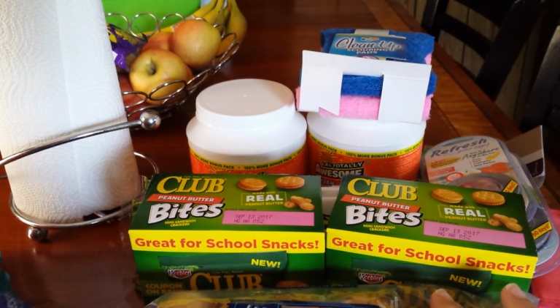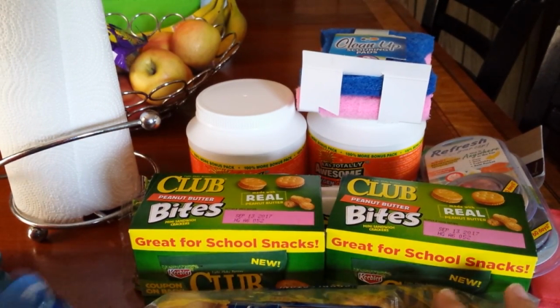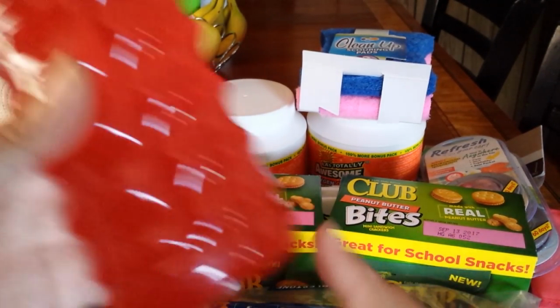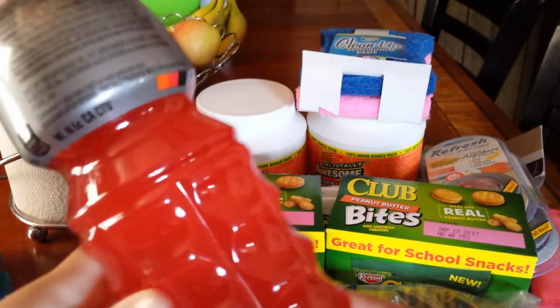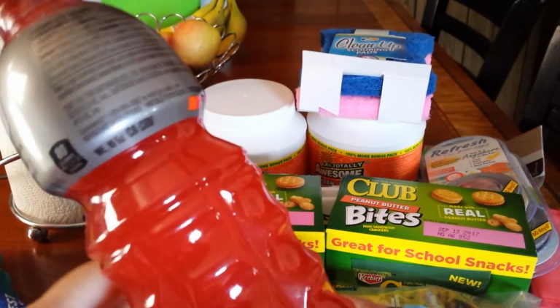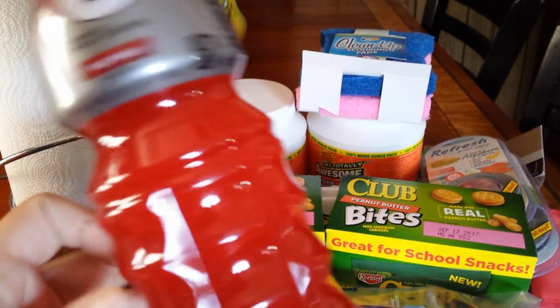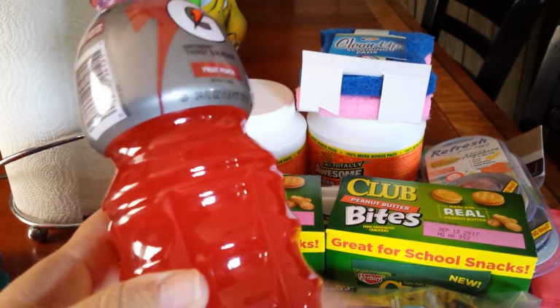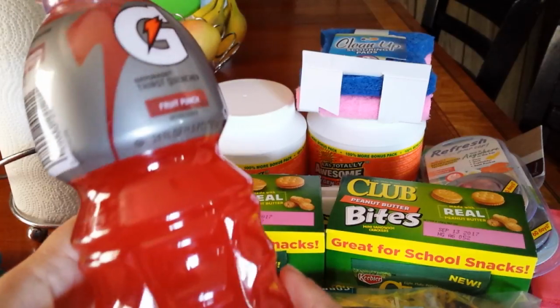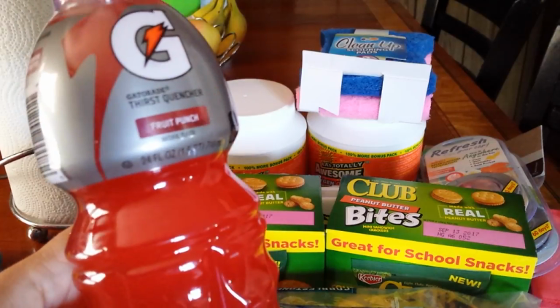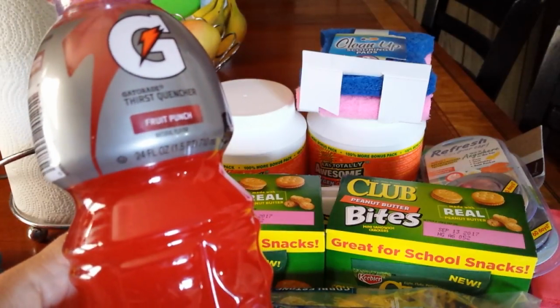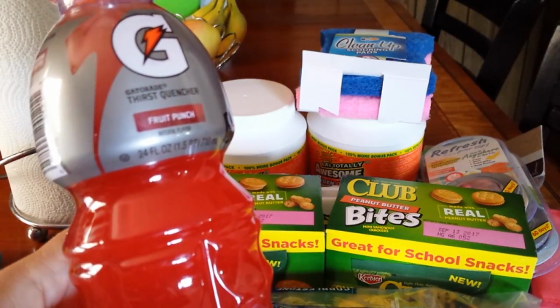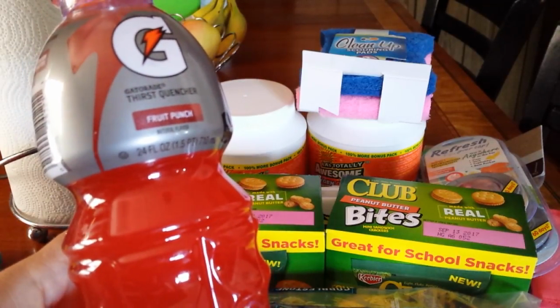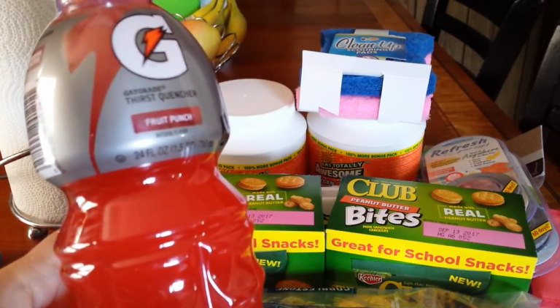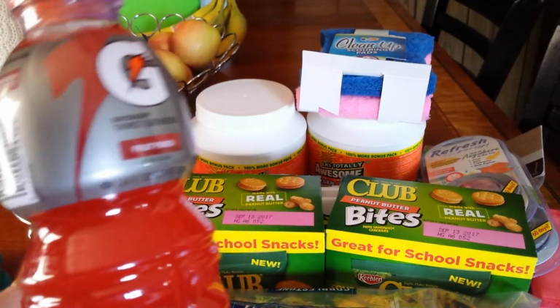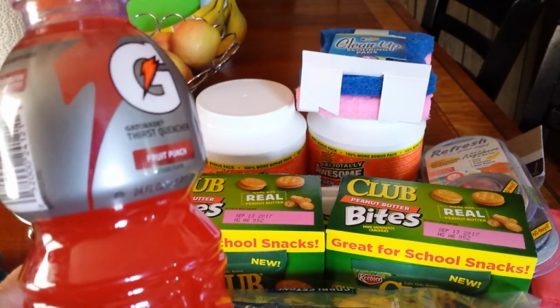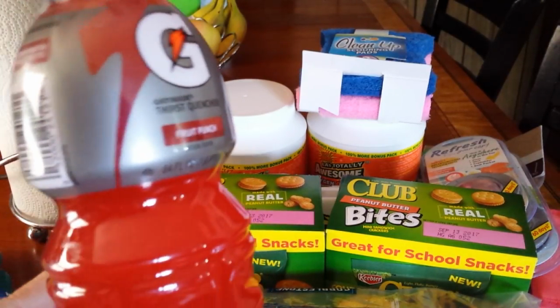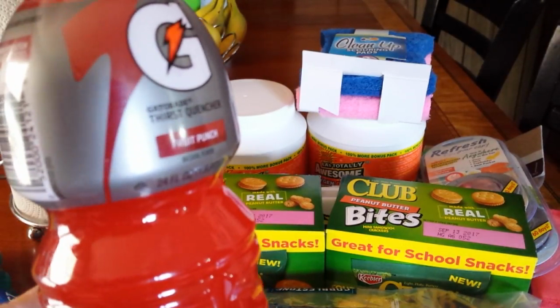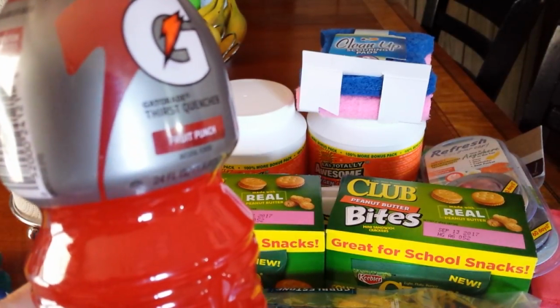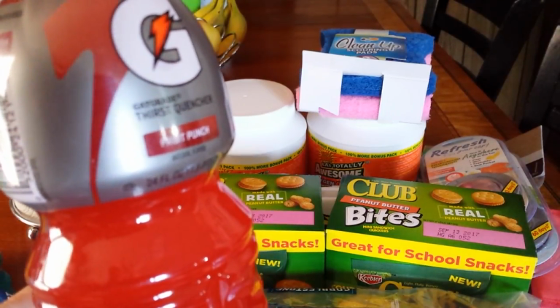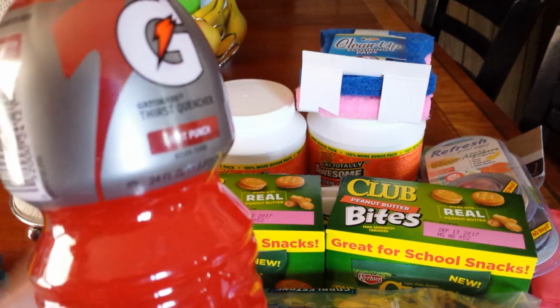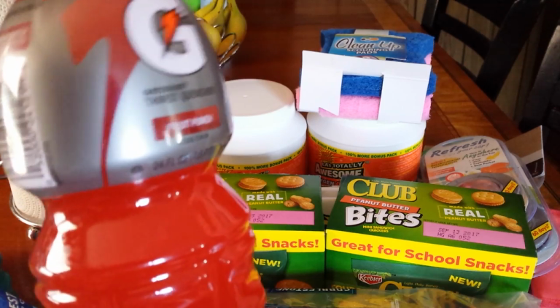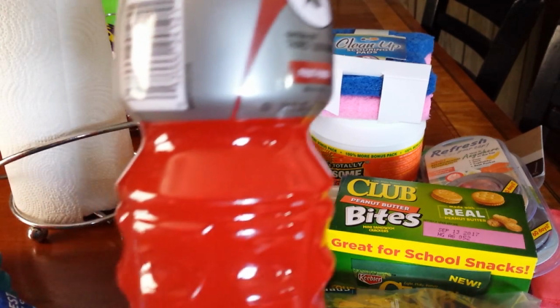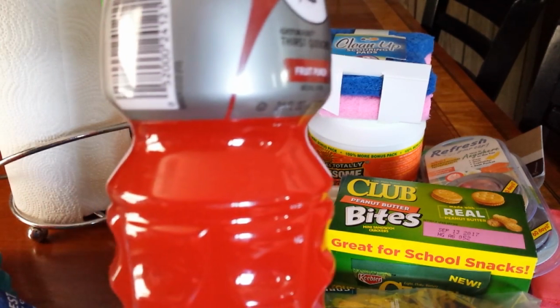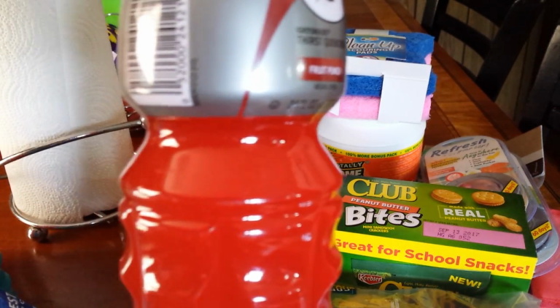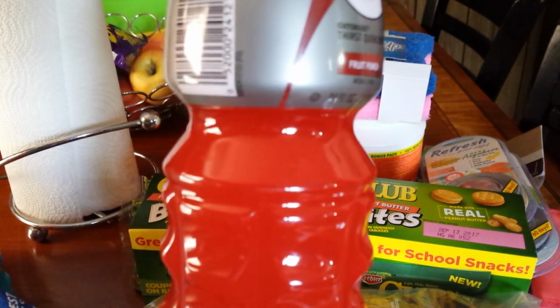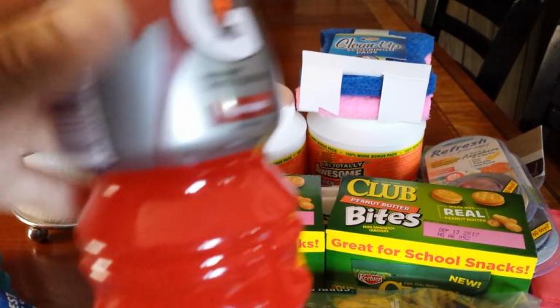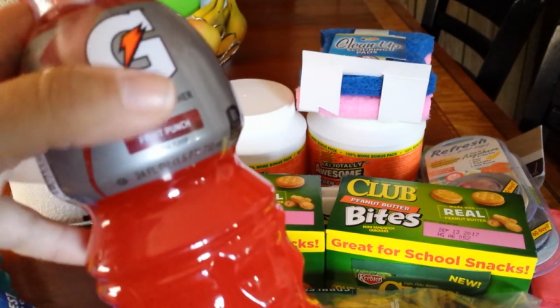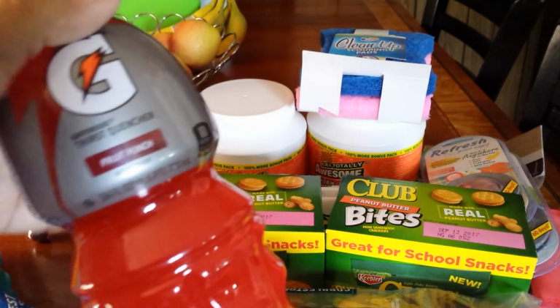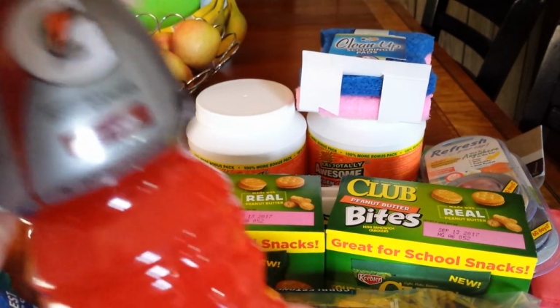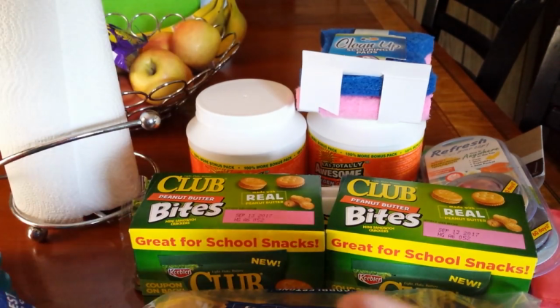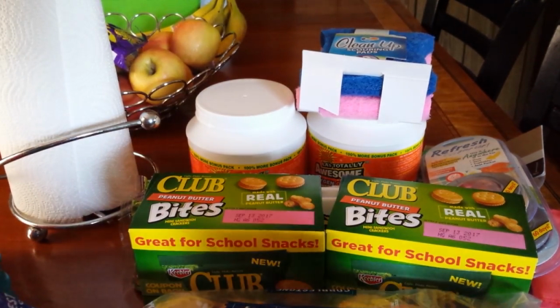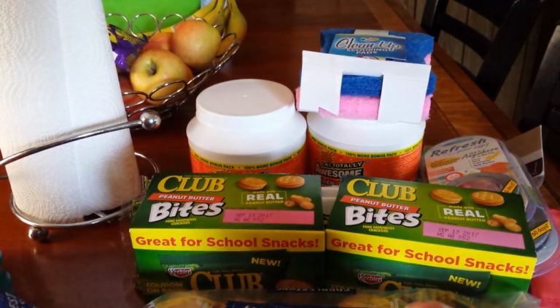The next thing I picked up were these Gatorades. They are the 24 fluid ounces. I picked up — let's see — one, two, three, four, five, six. I picked up six of these because I like to put them in the refrigerator for the boys.